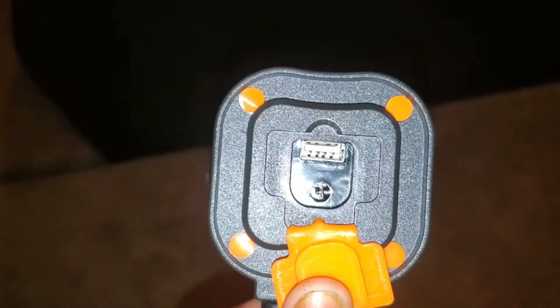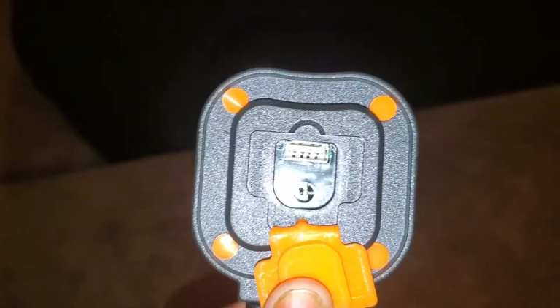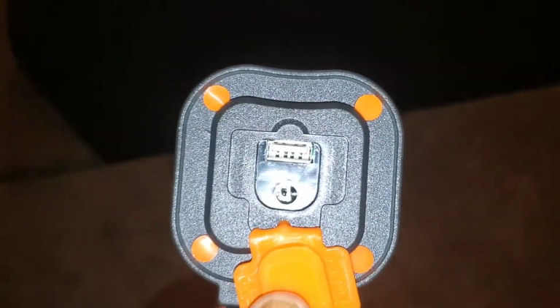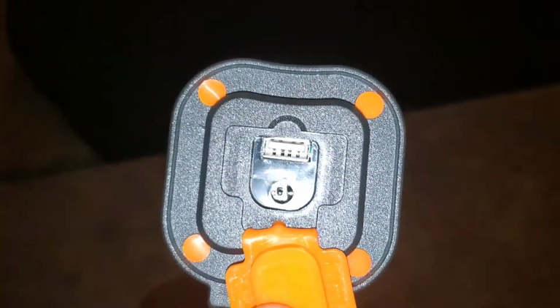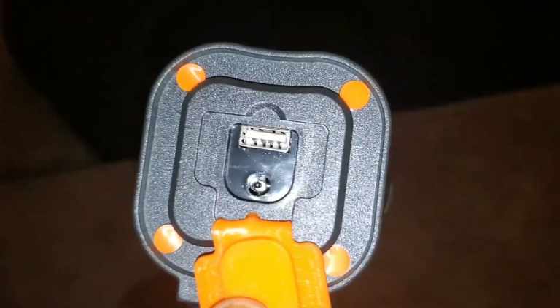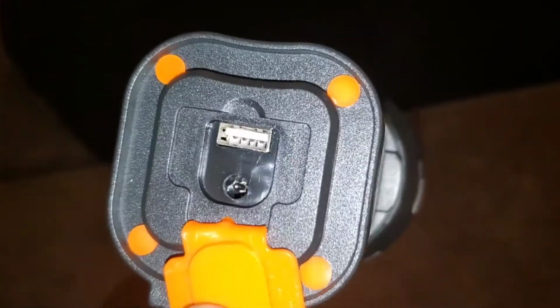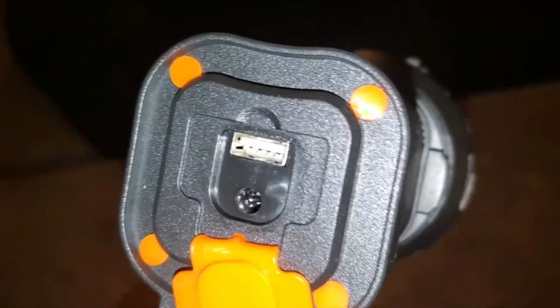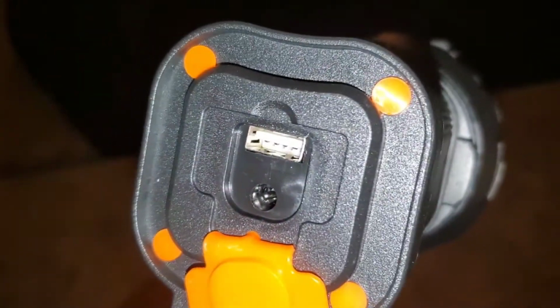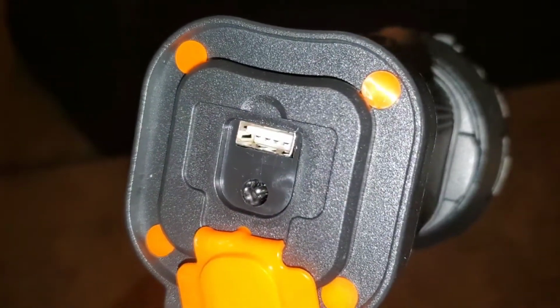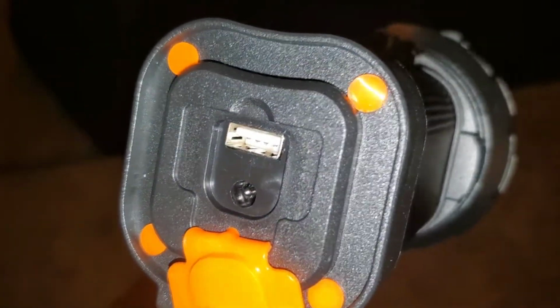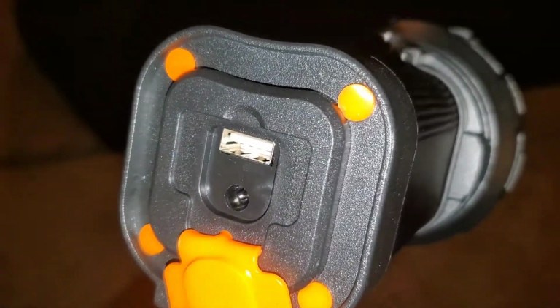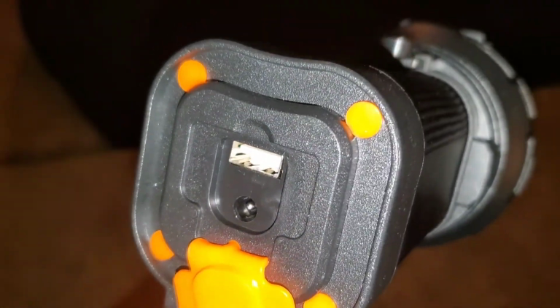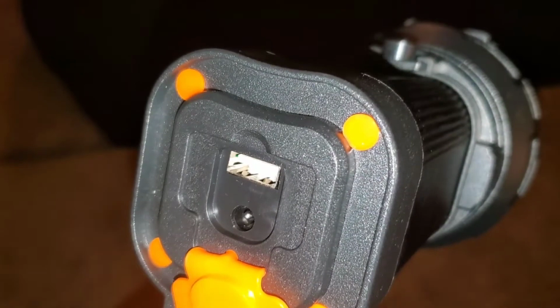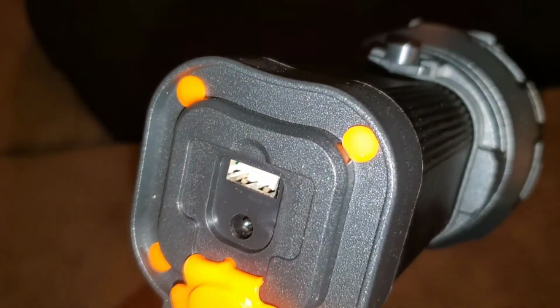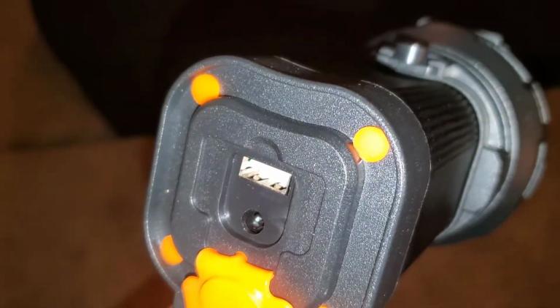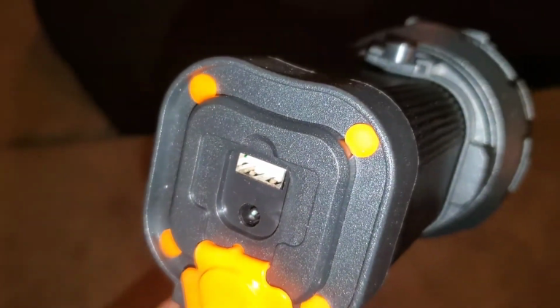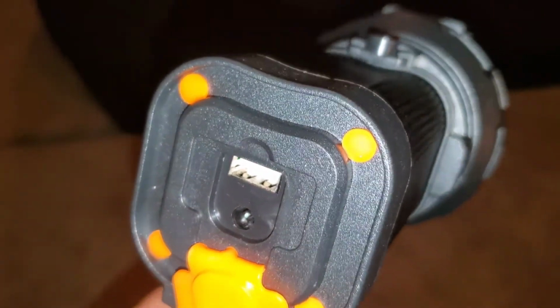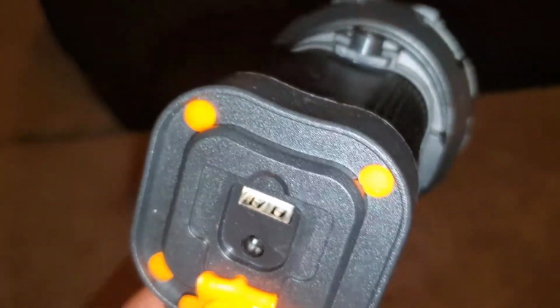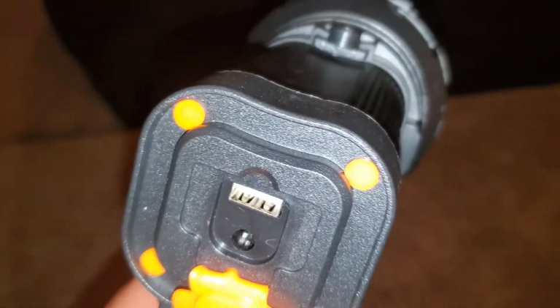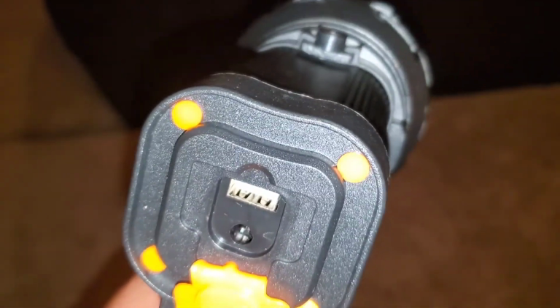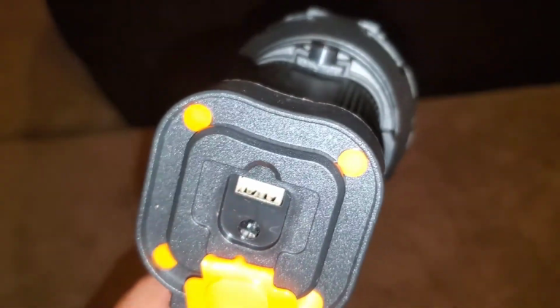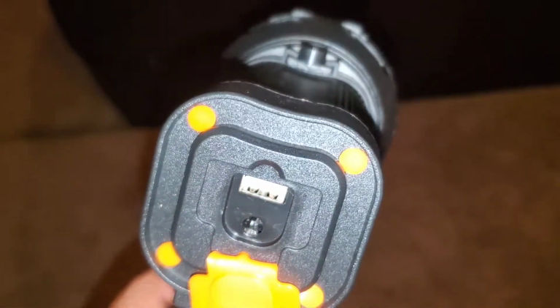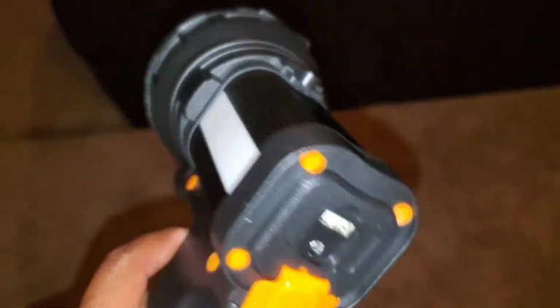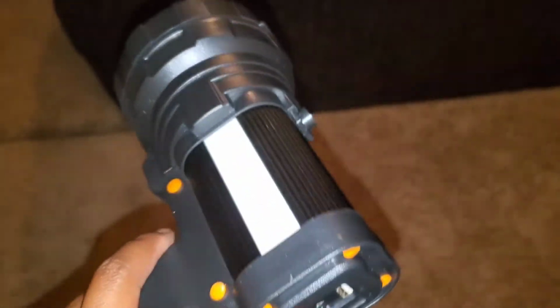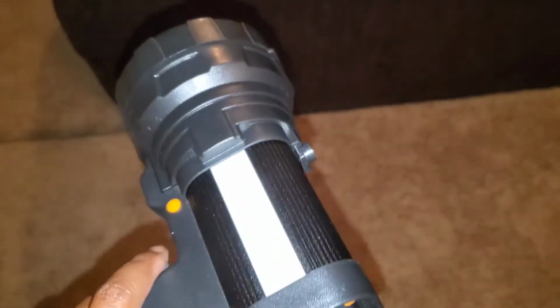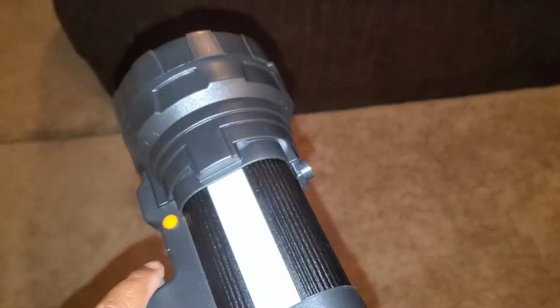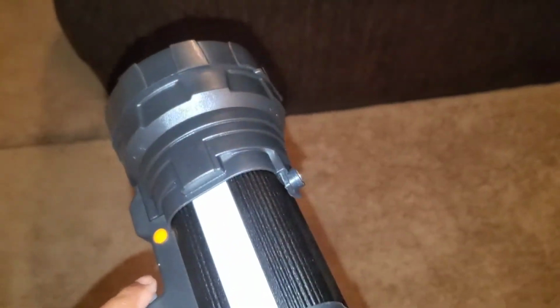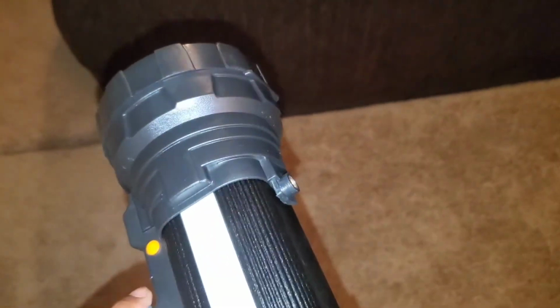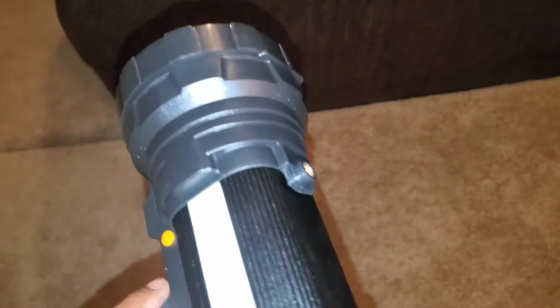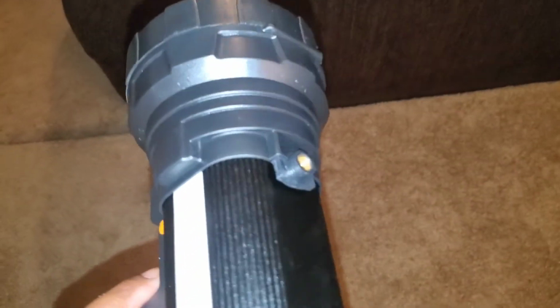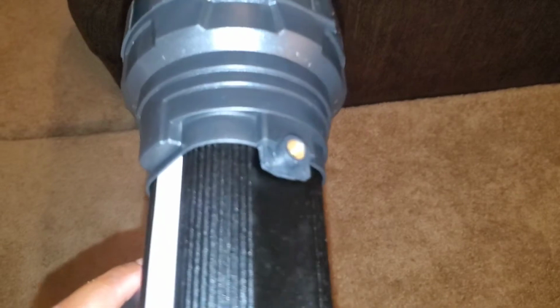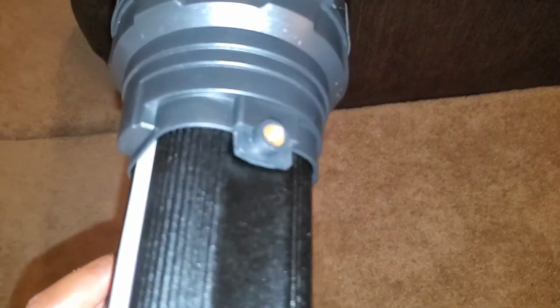If you remove this connector right here, you have a USB port and then your normal DC port to plug it up in the wall. So you have two different ways that you can plug it up and charge it.